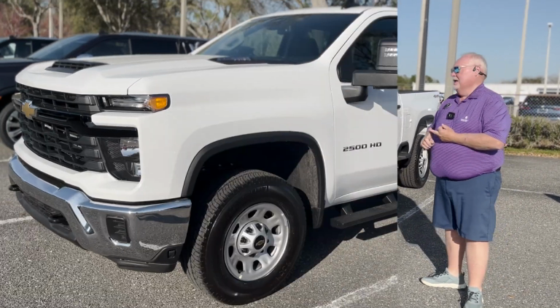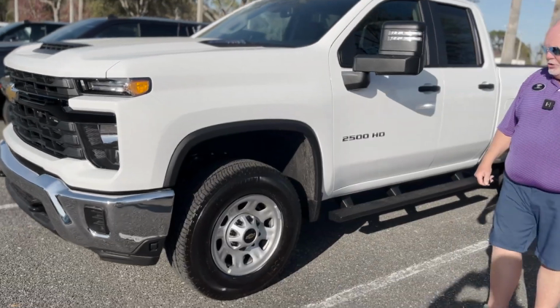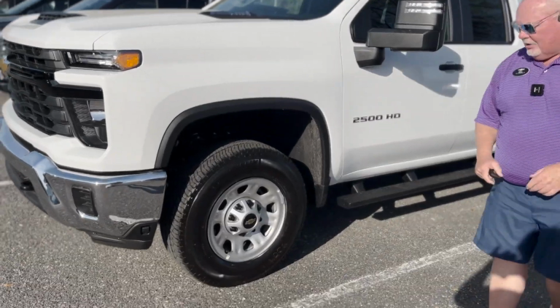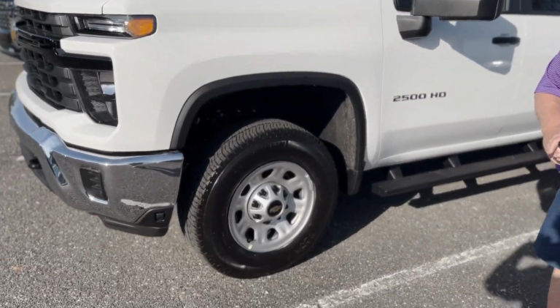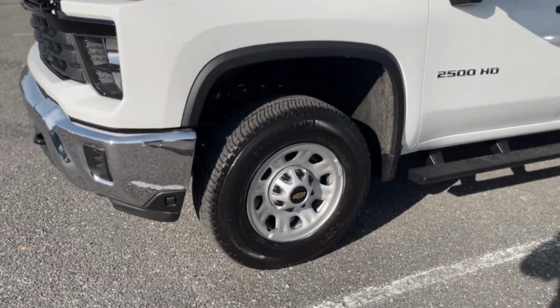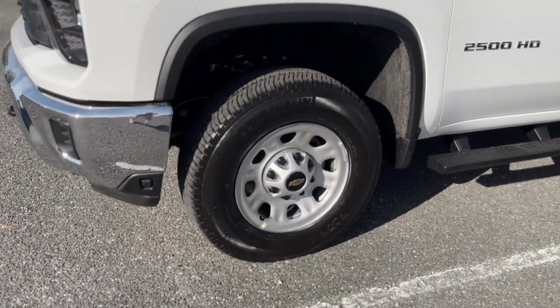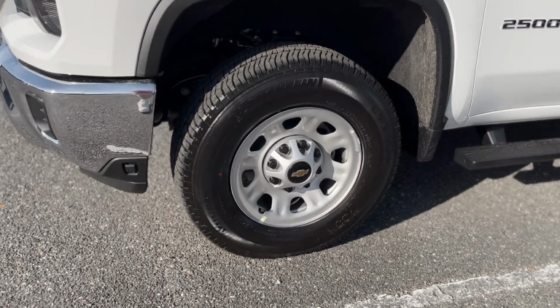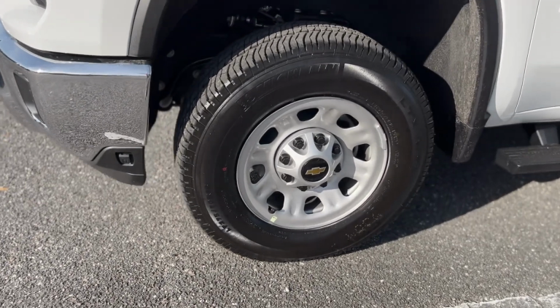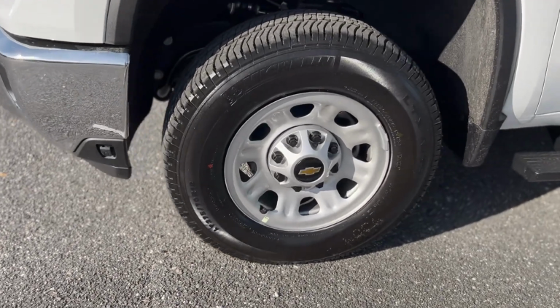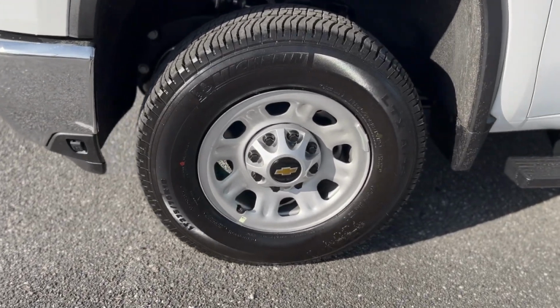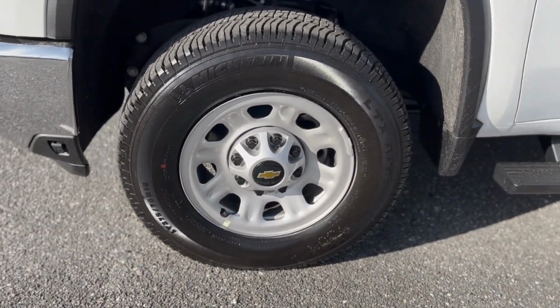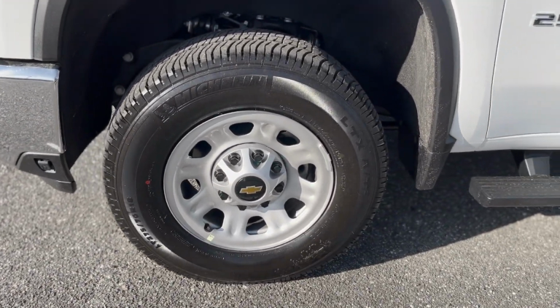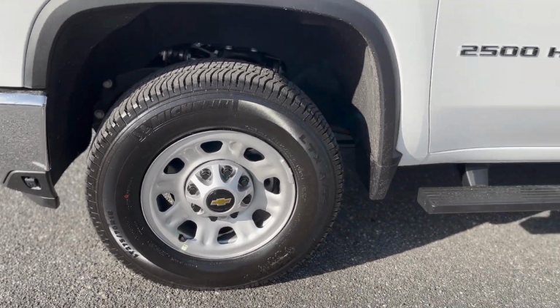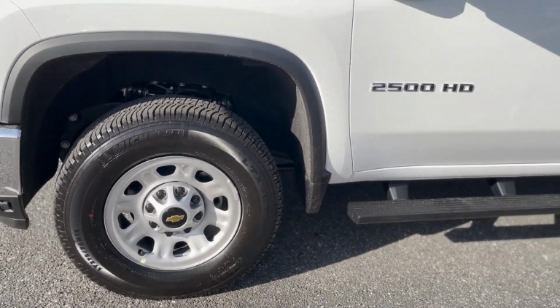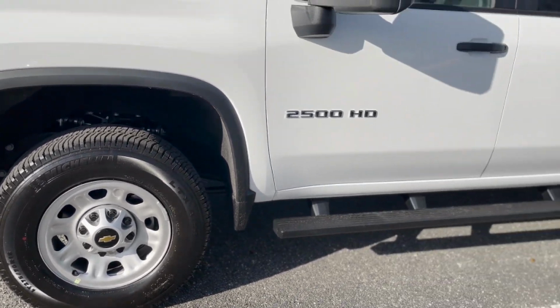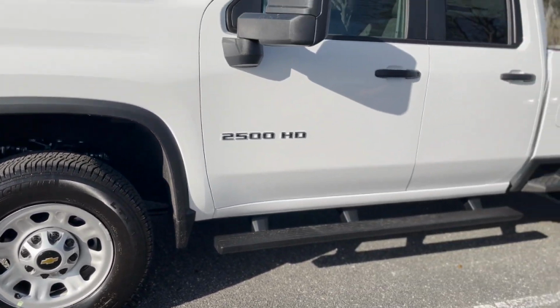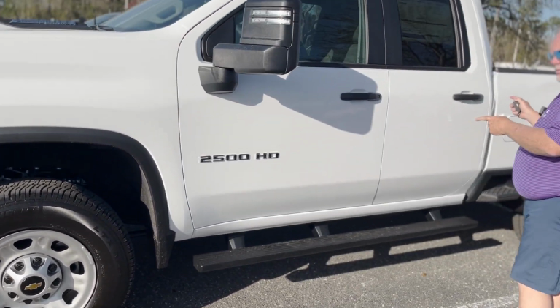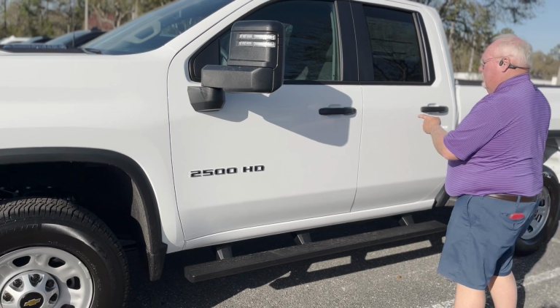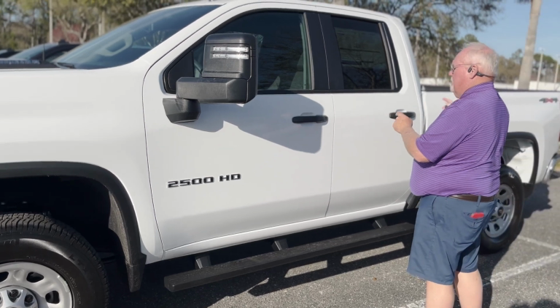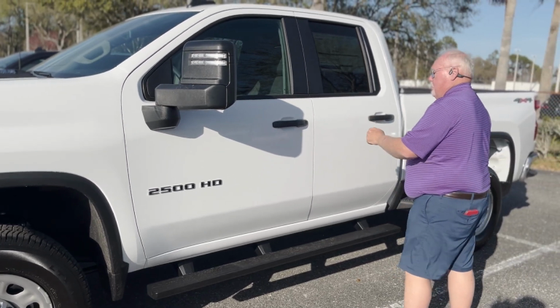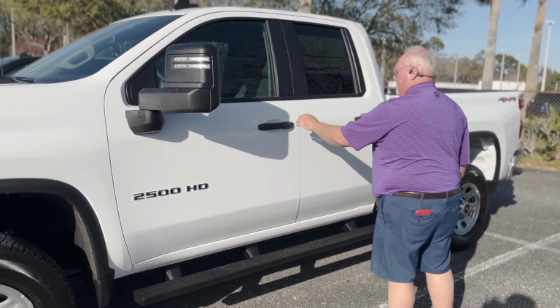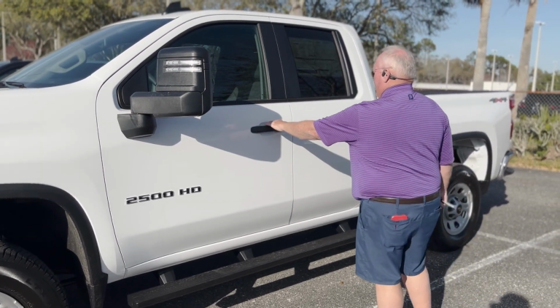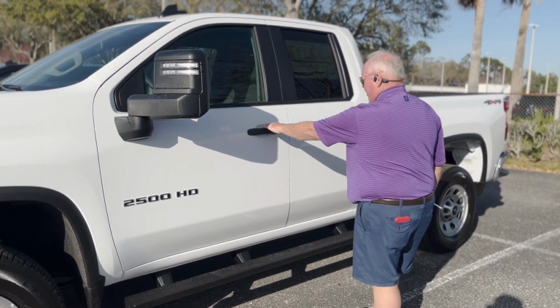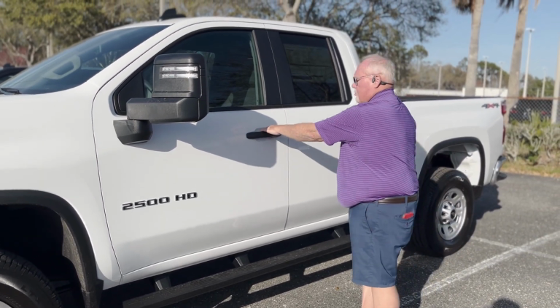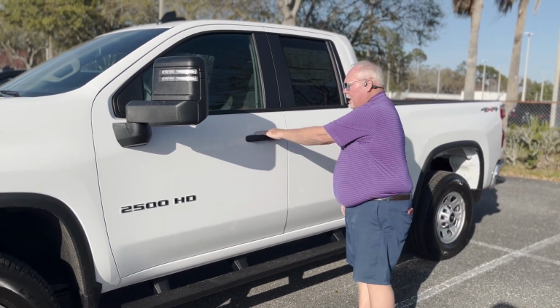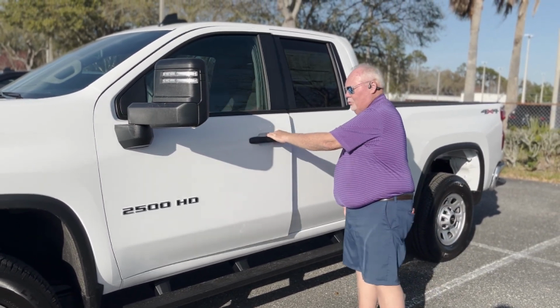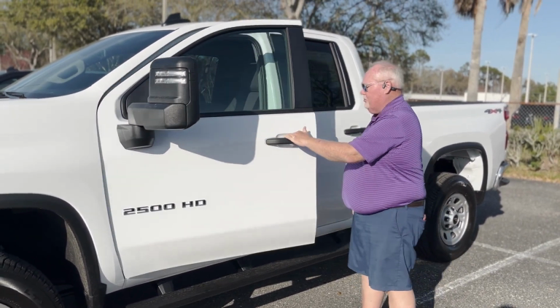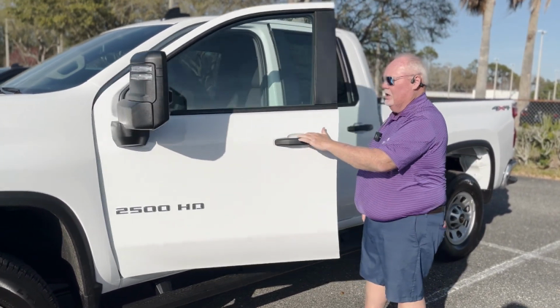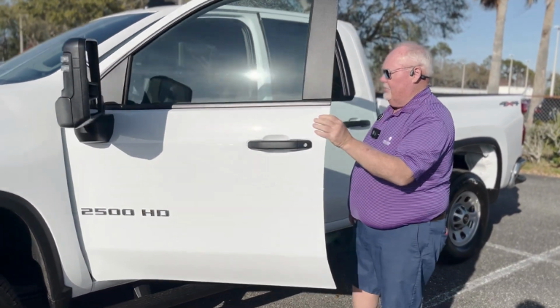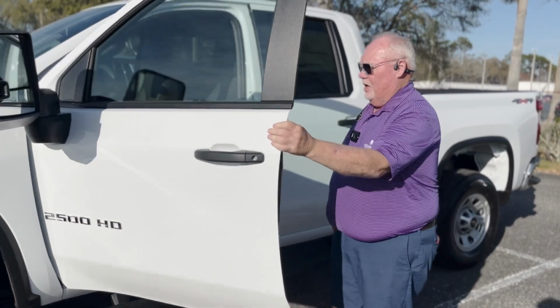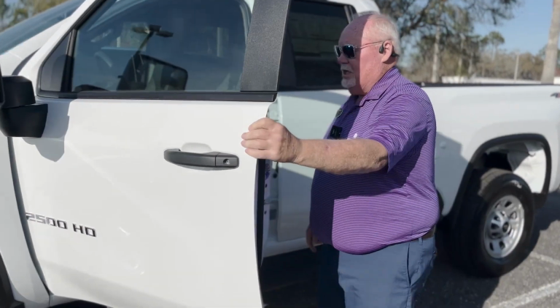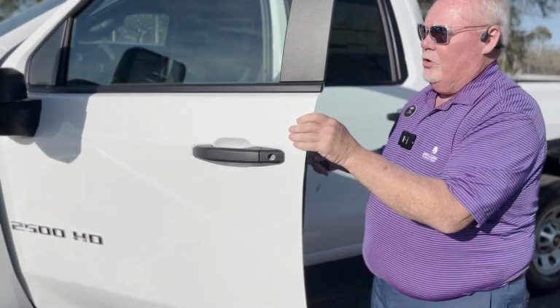We've got 18 inch Michelin tires all the way around. This is, by the way, the double cab — not the crew cab — the double cab. And this is a work truck, but as work trucks go it's fairly nicely equipped.